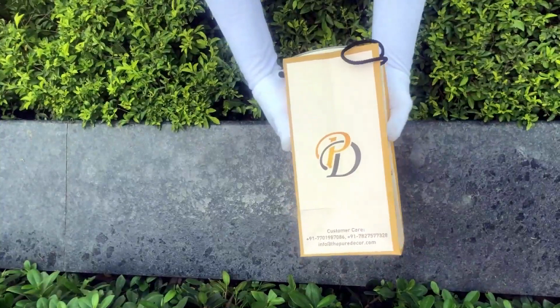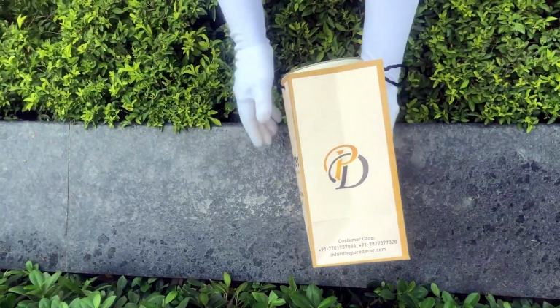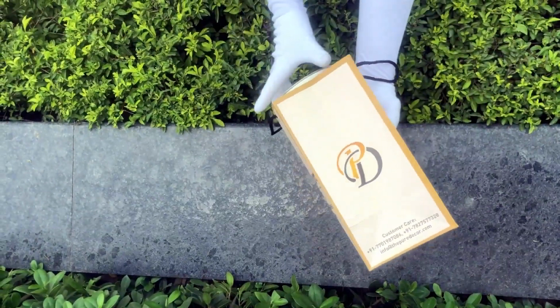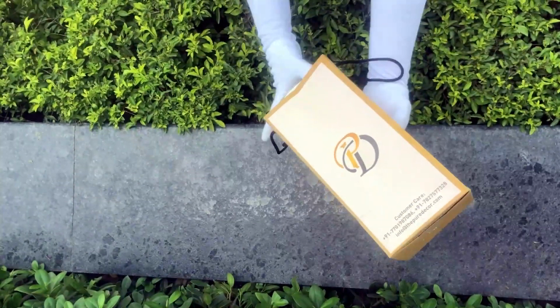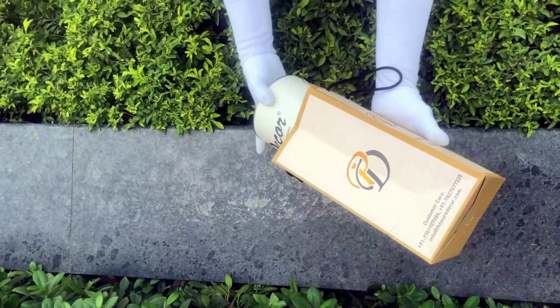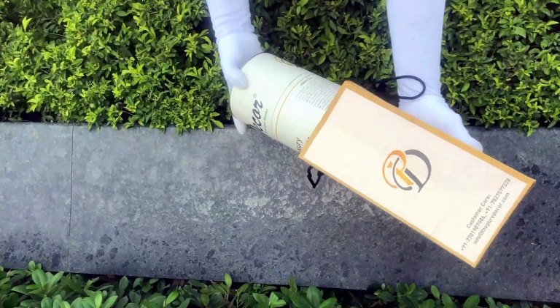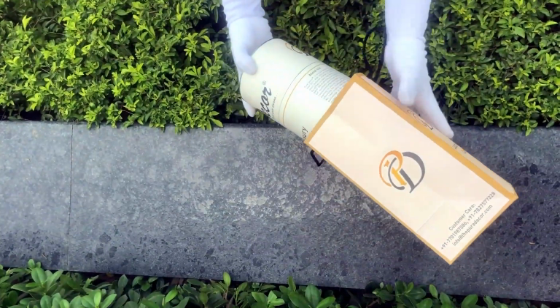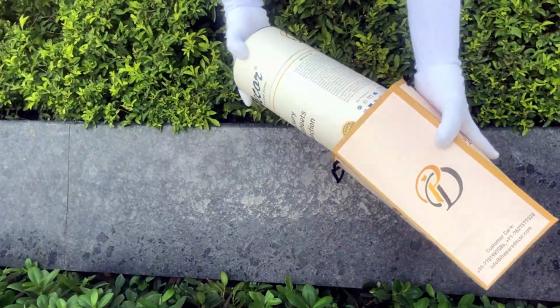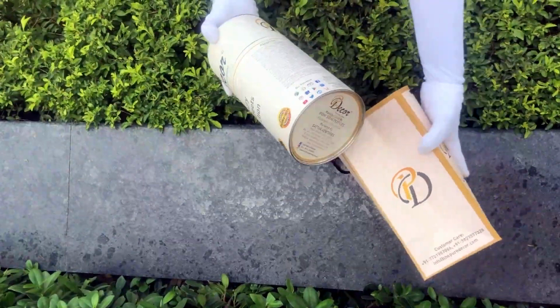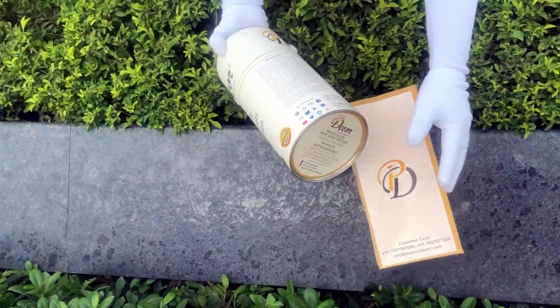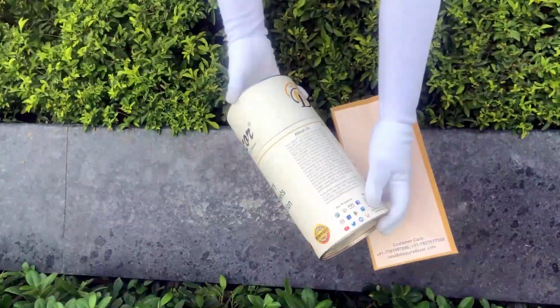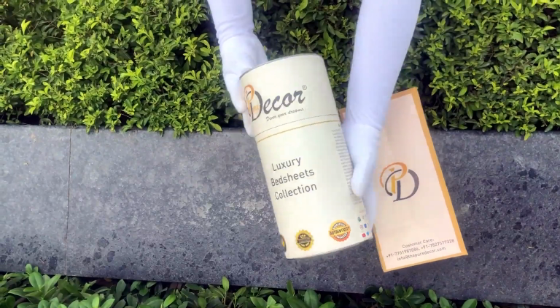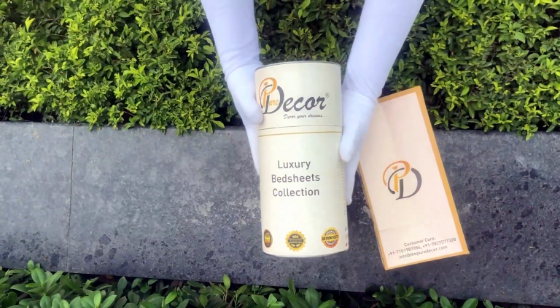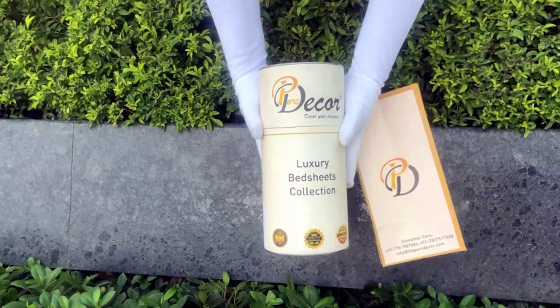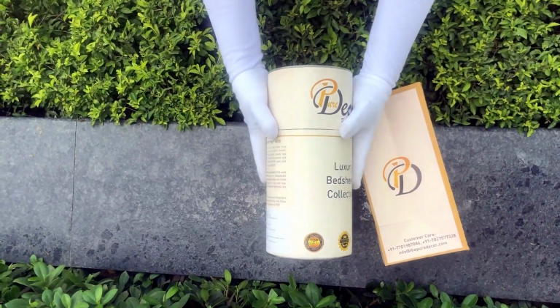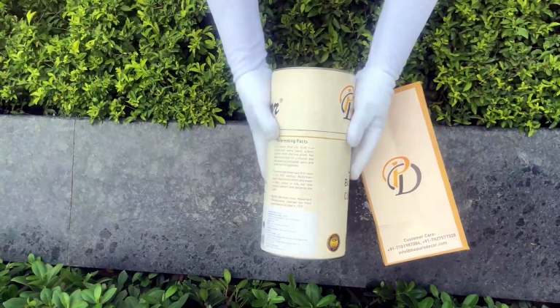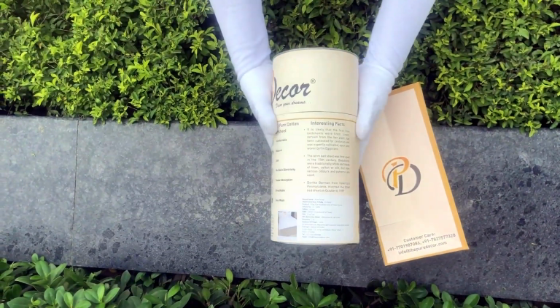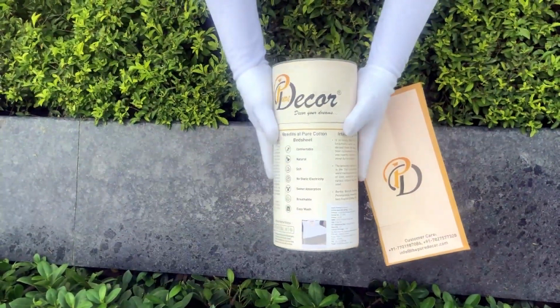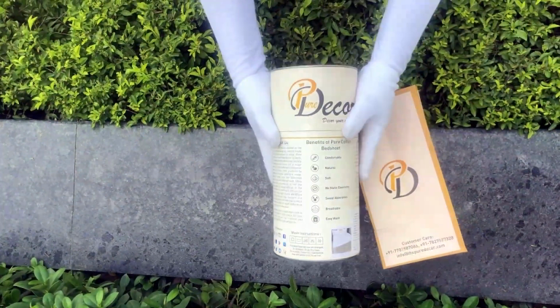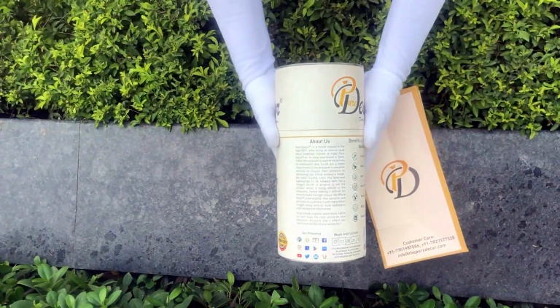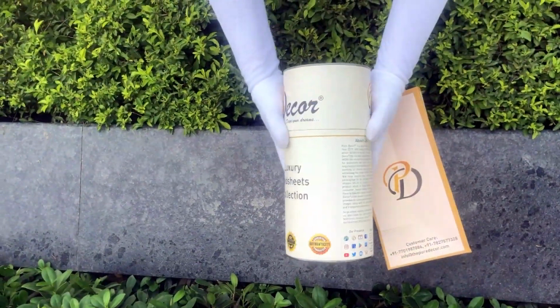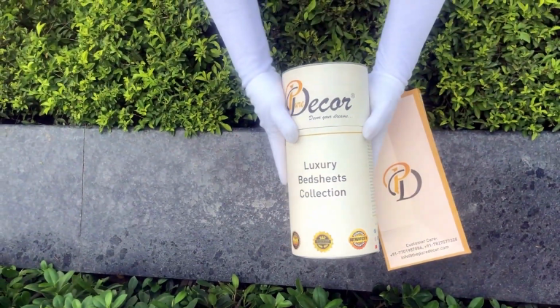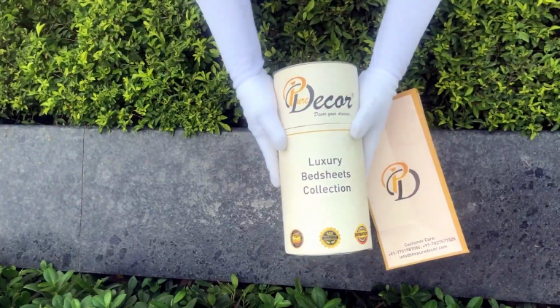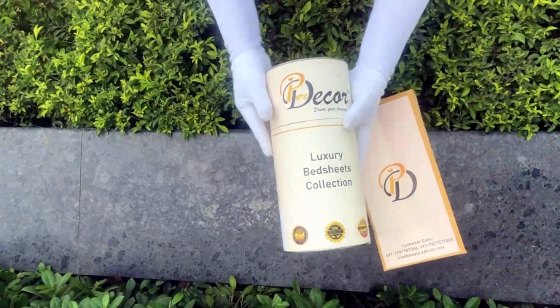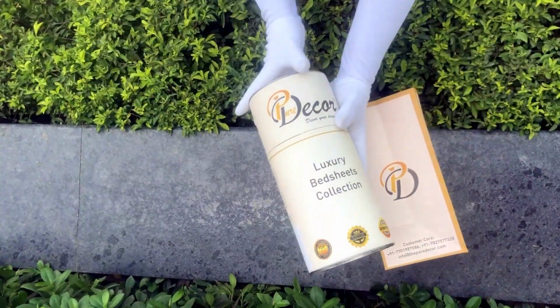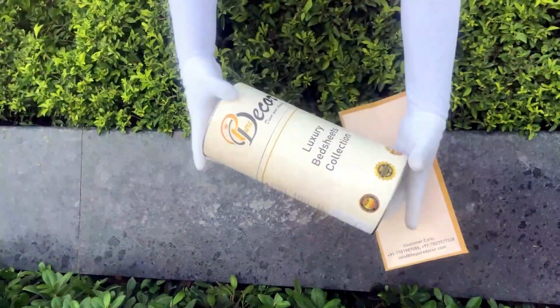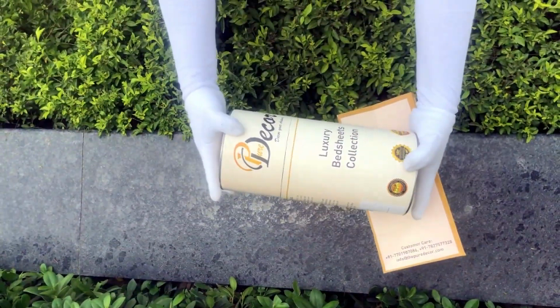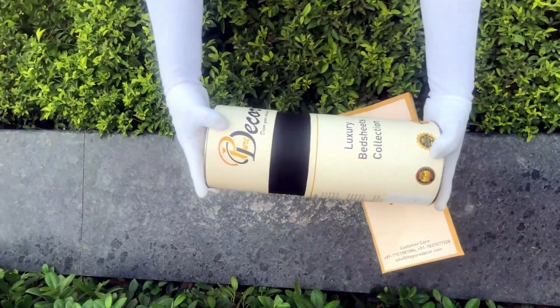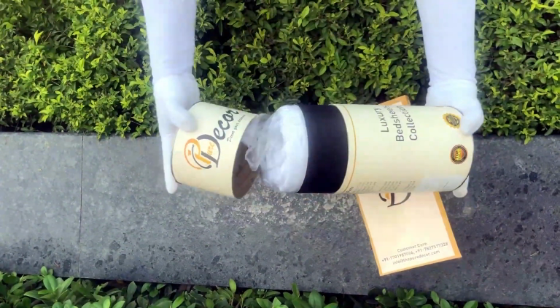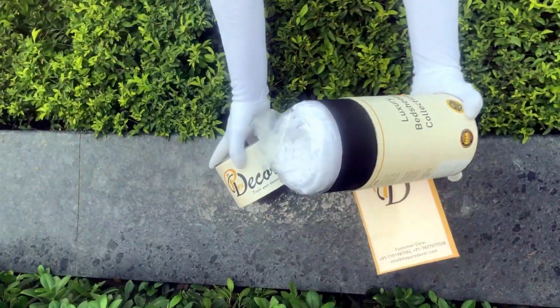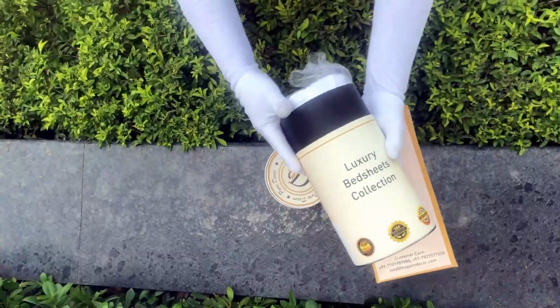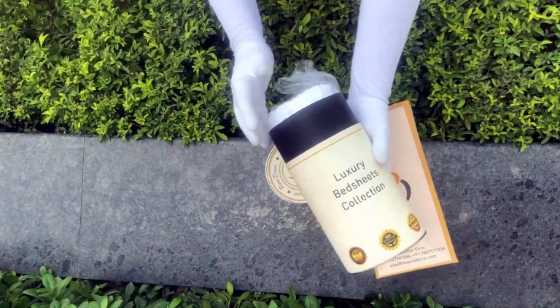This box is environmentally friendly and is designed by Pure Decor itself. You will also get a paper bag along with this box, specially curated for this unique cylindrical packaging, to make it a perfect gifting choice.